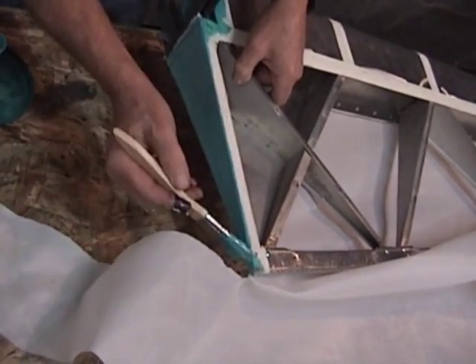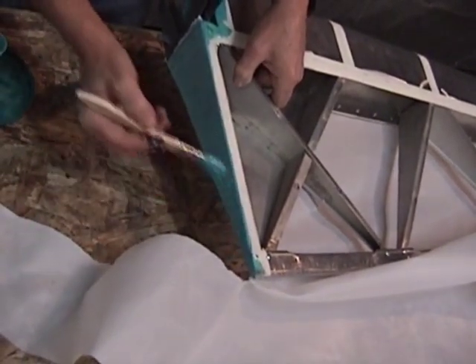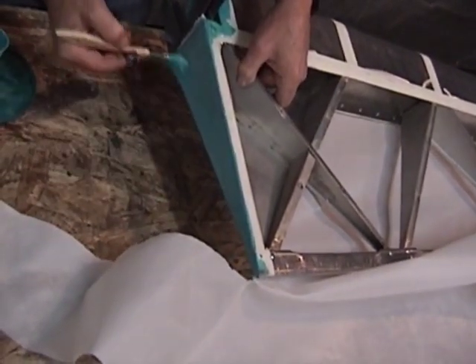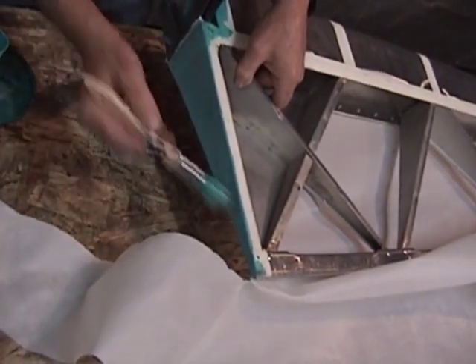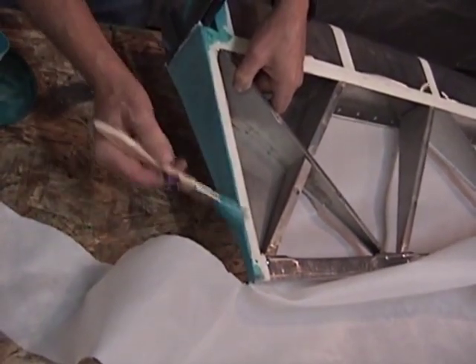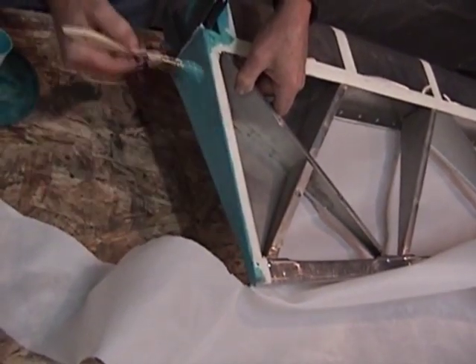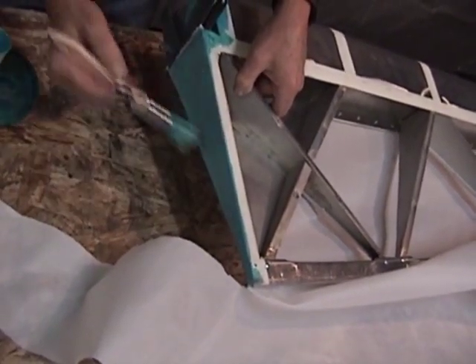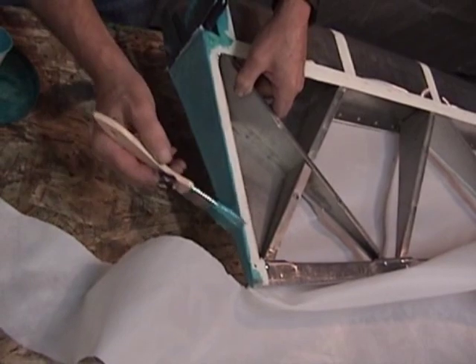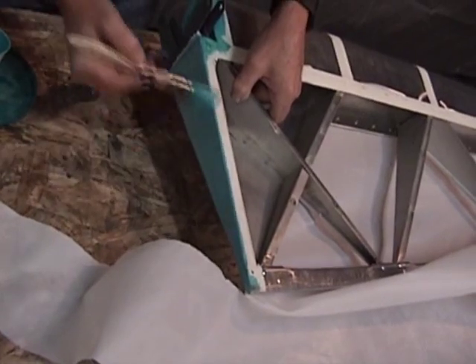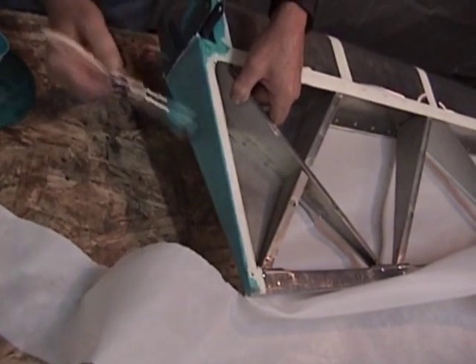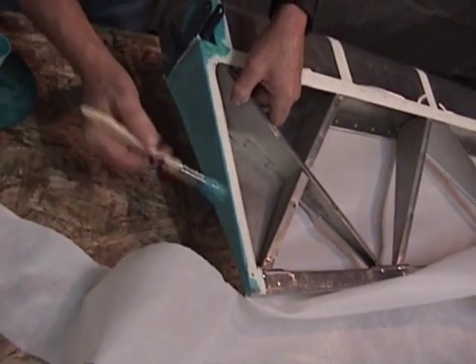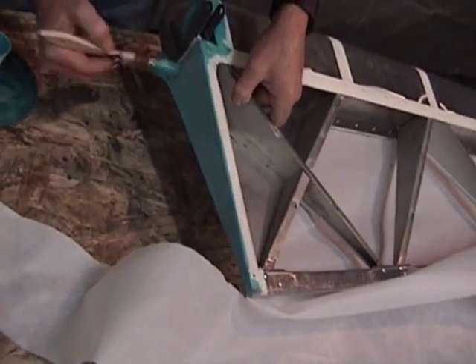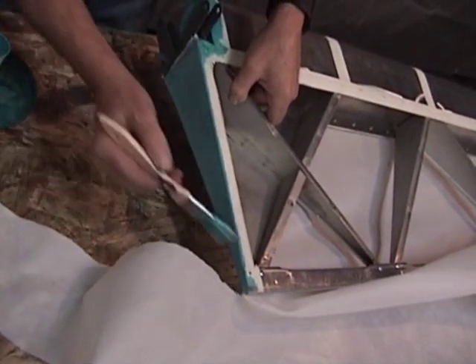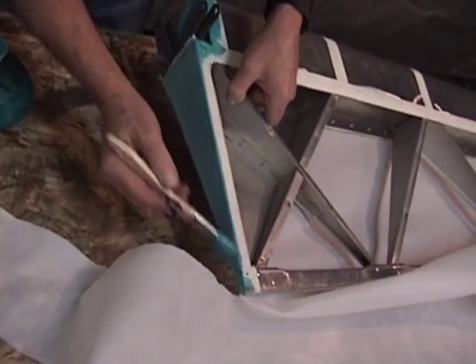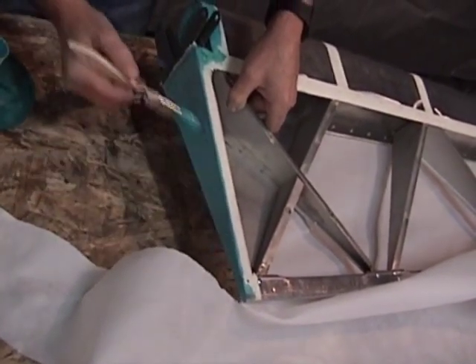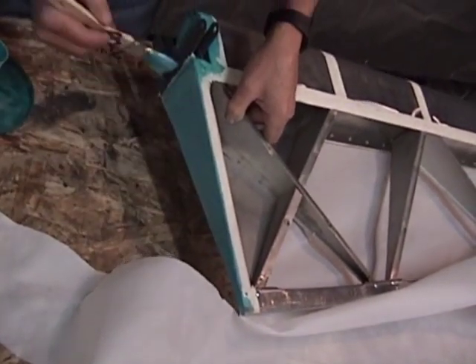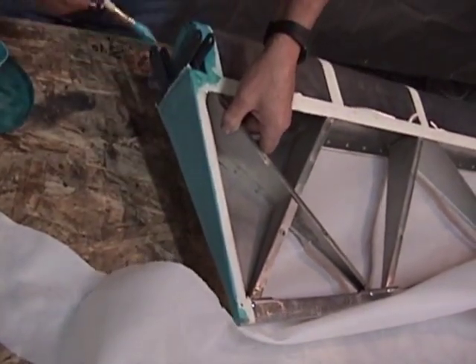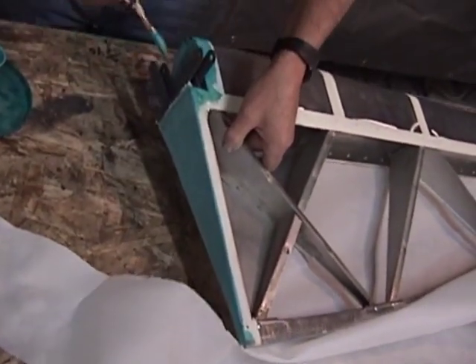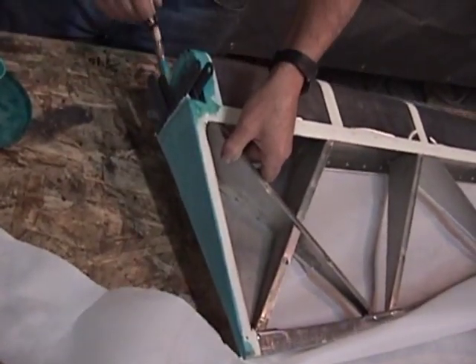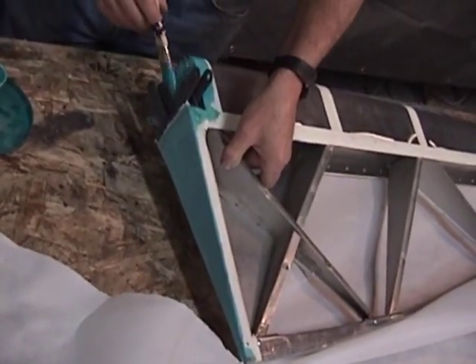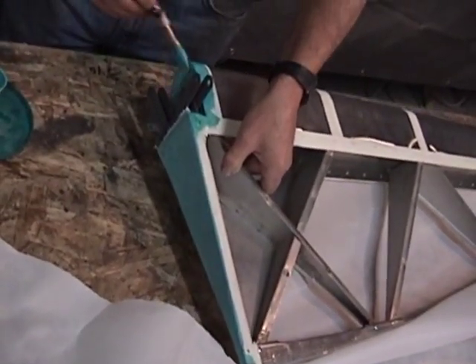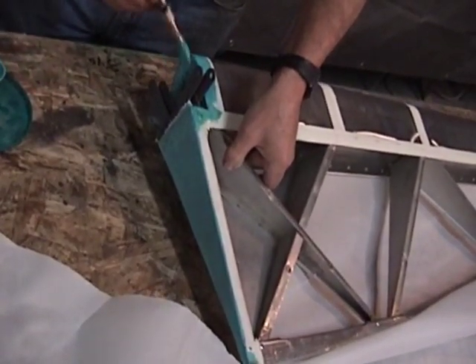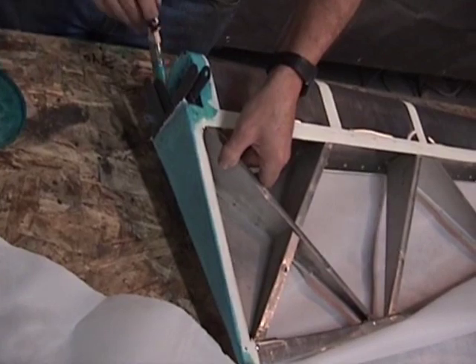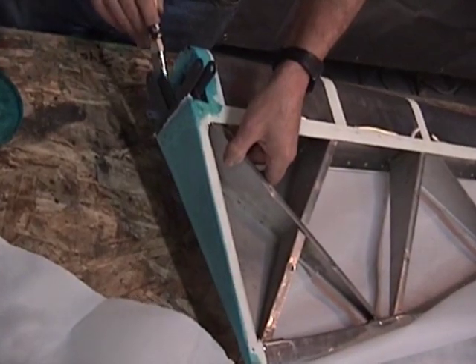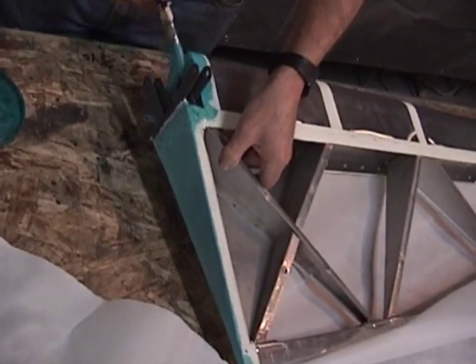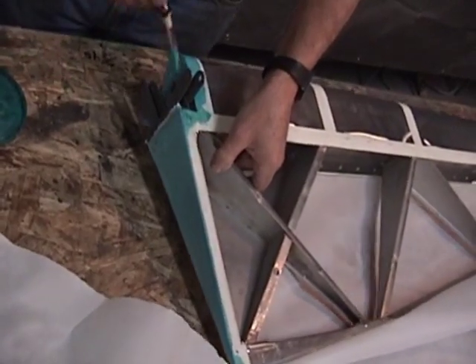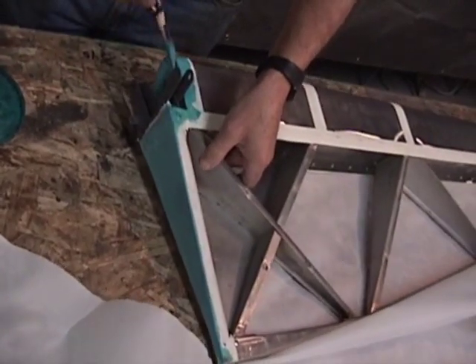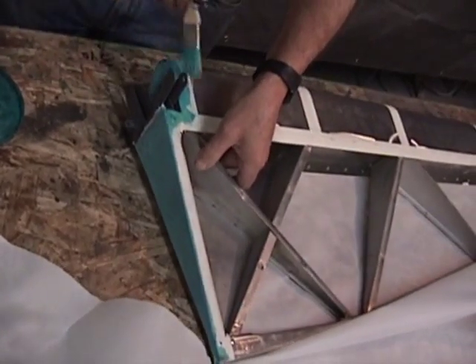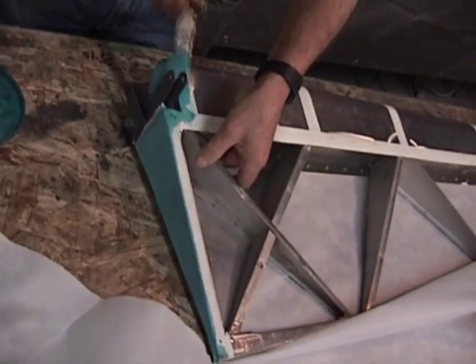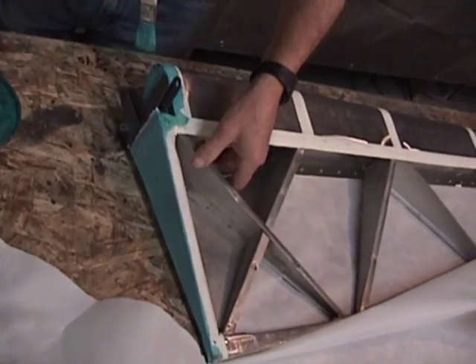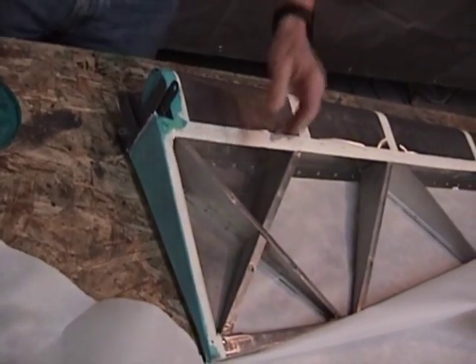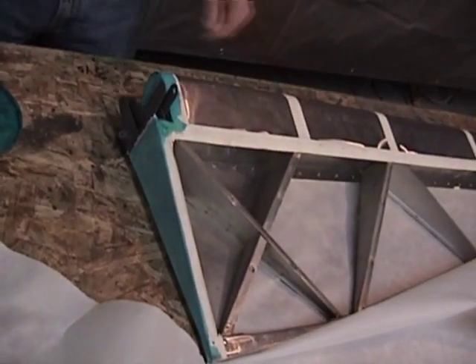We're going to leave that surplus of glue on there because we're going to be gluing into that. You notice I went ahead and brushed glue around the fabric that we tucked on the ends — I've done that on both ends.